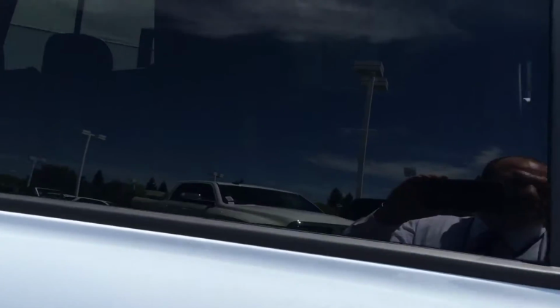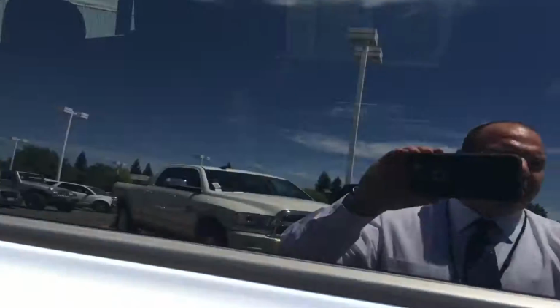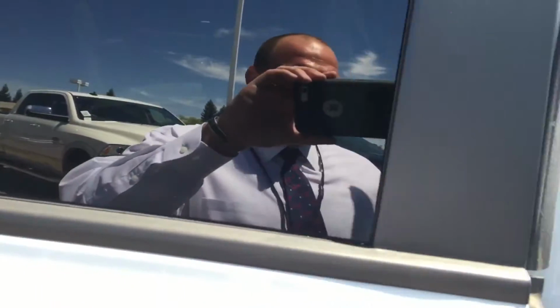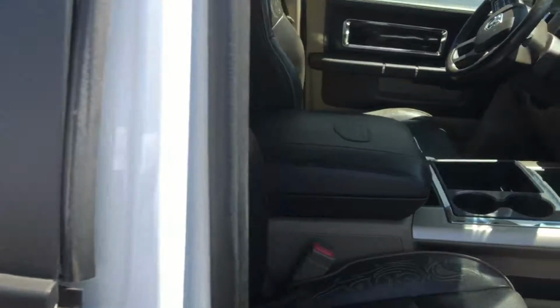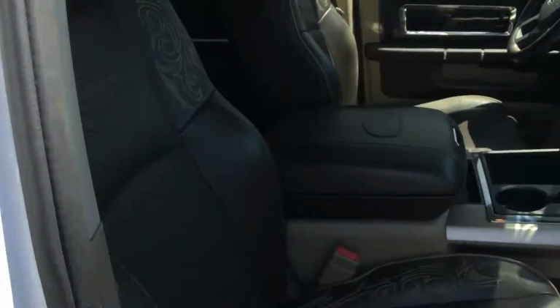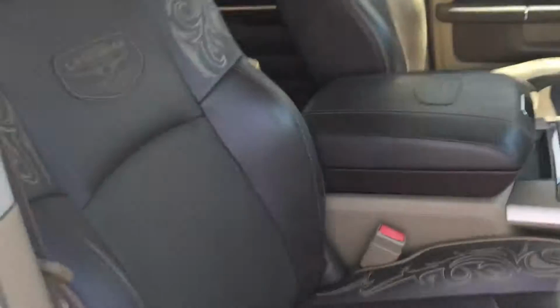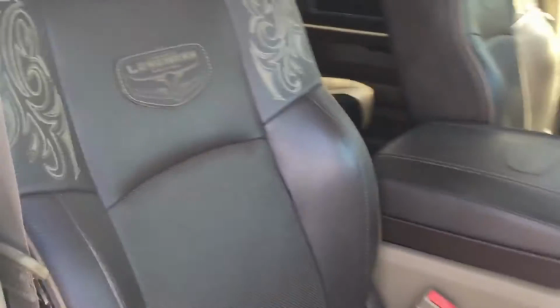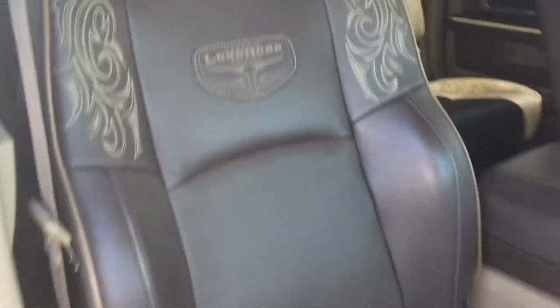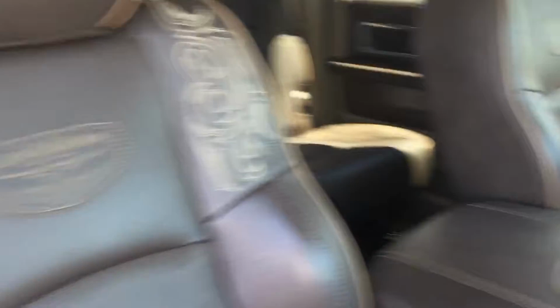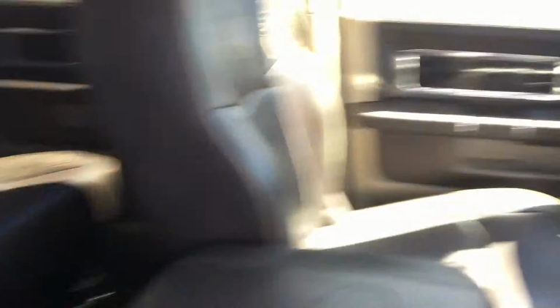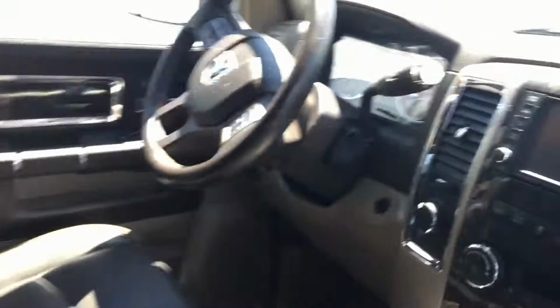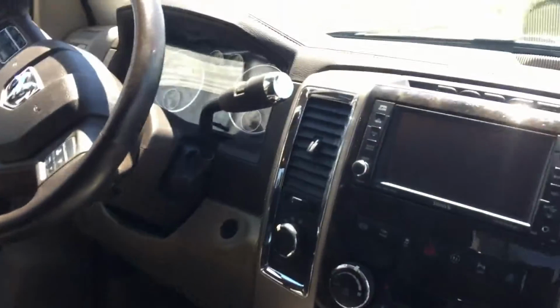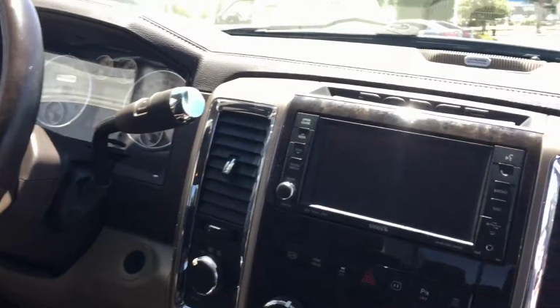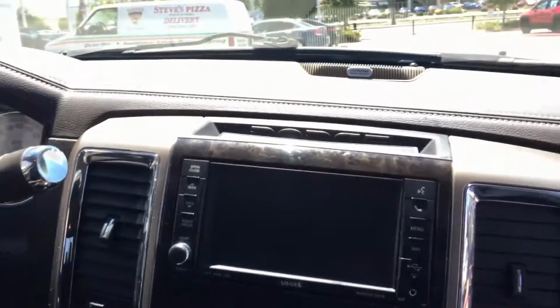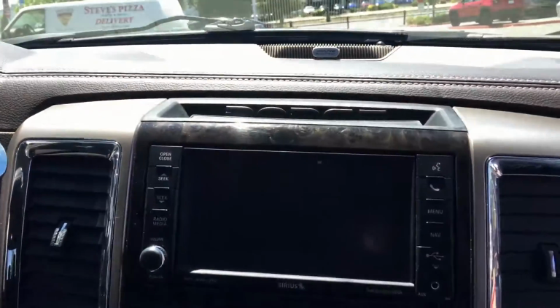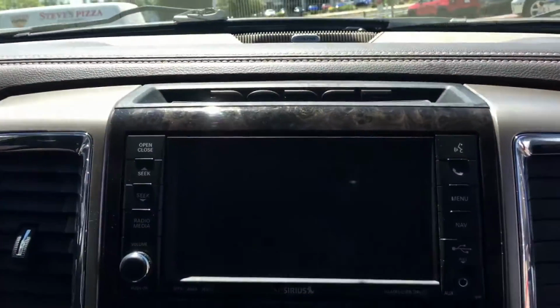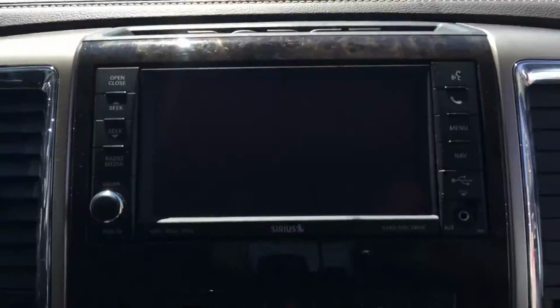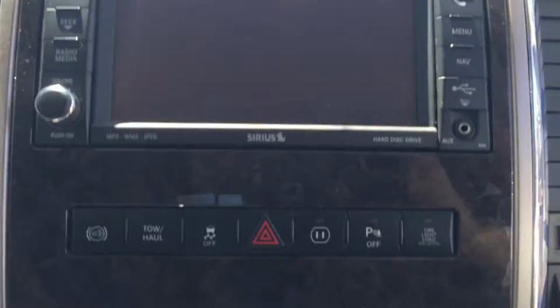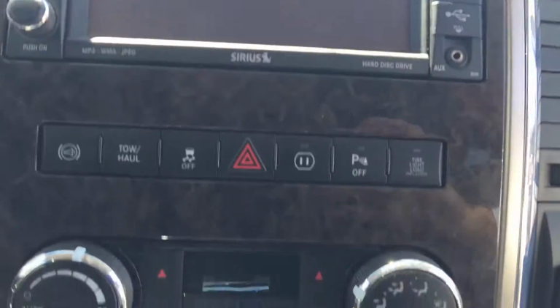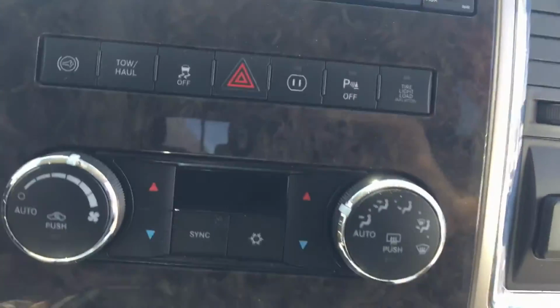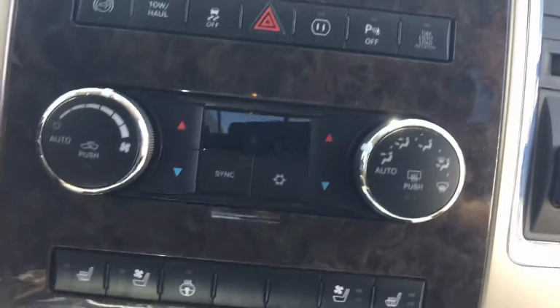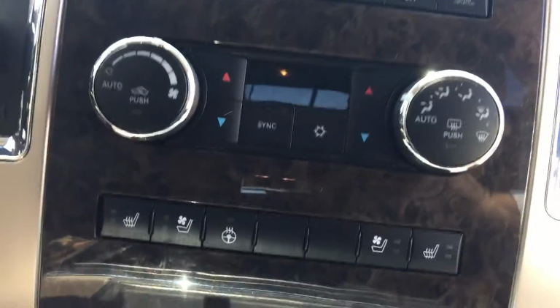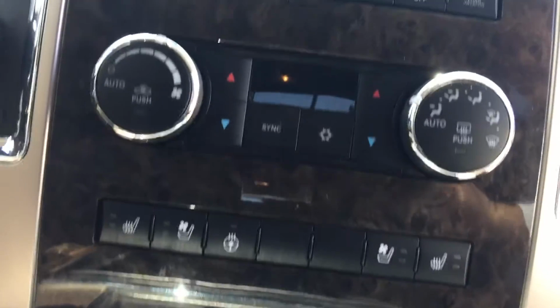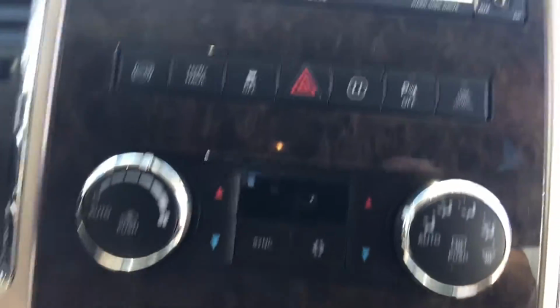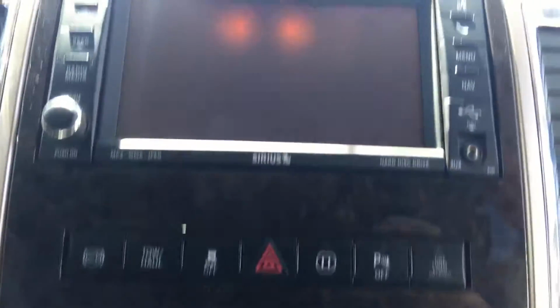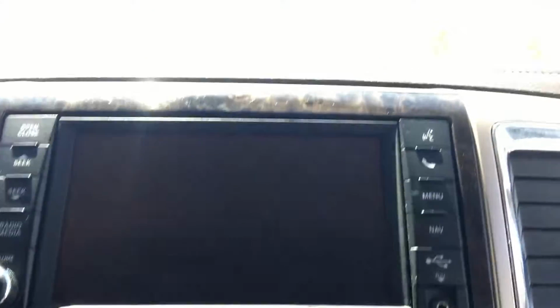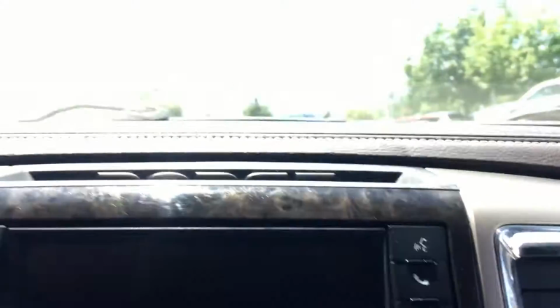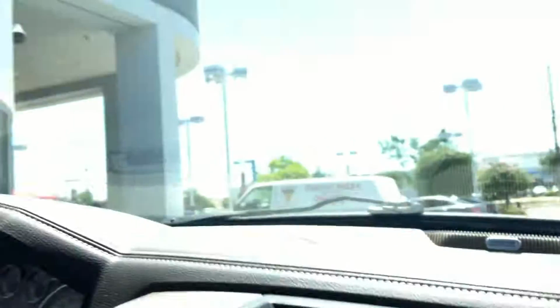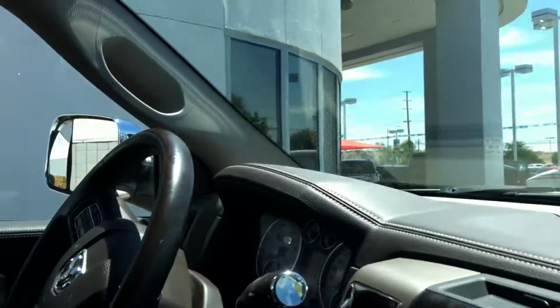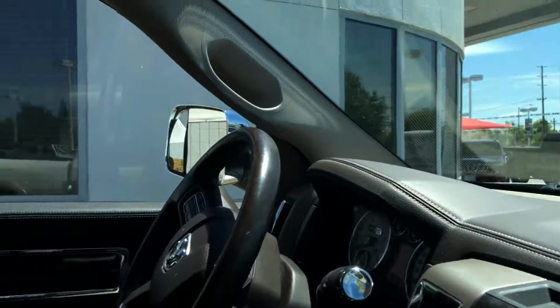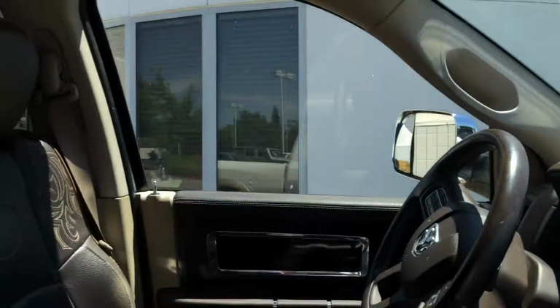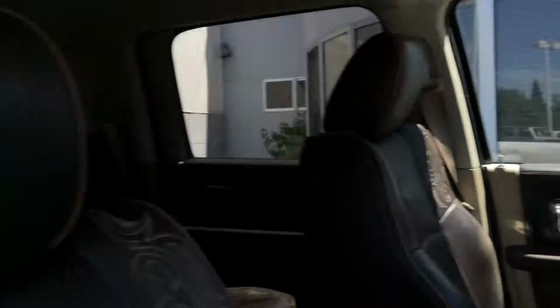Check out the inside. It has a great Longhorn interior, navigation, heated seats, cooled seats, adjustable pedals — you name it, this vehicle's got it. And when I say you name it, that includes a heated steering wheel.